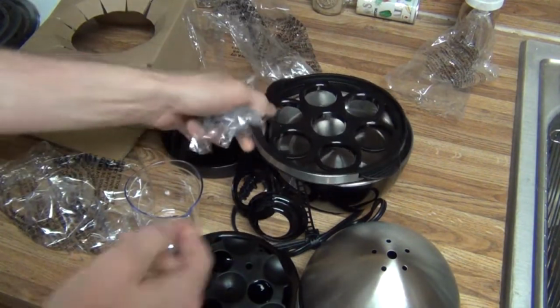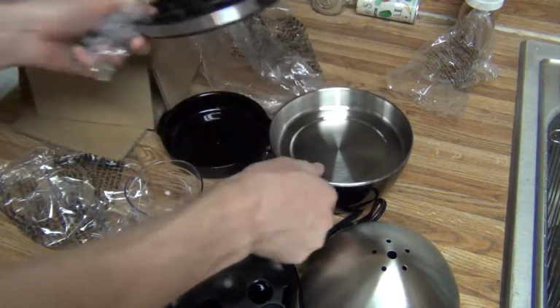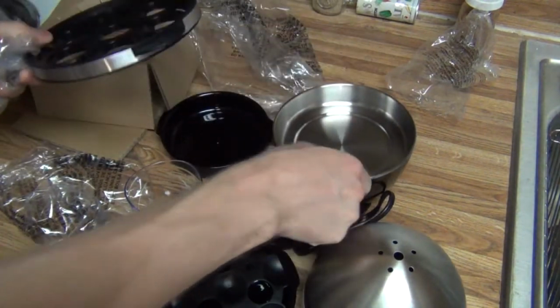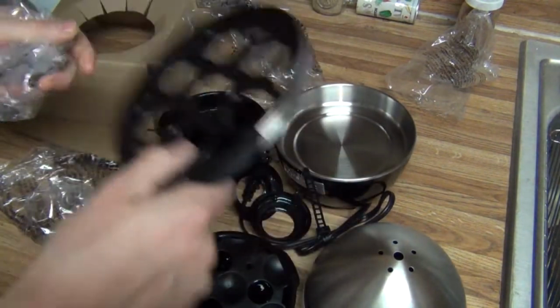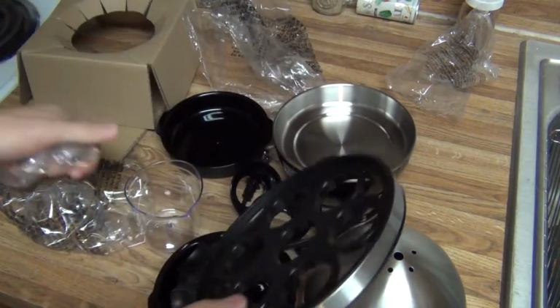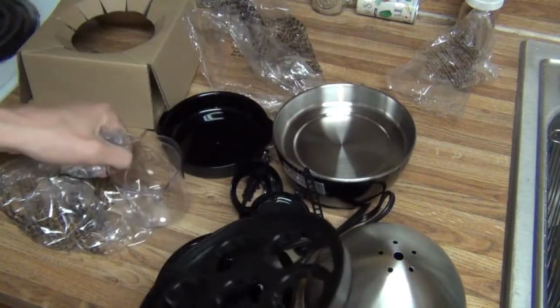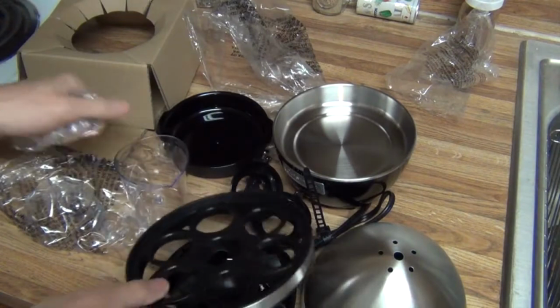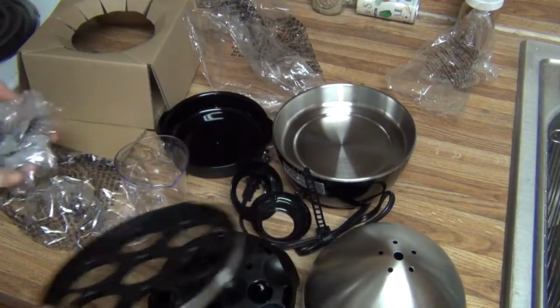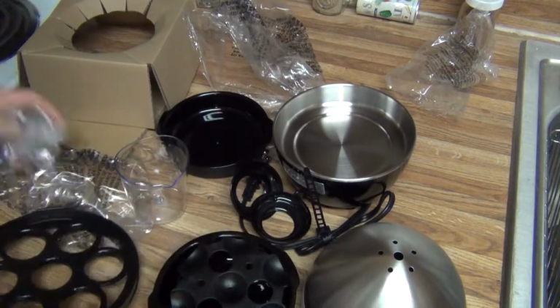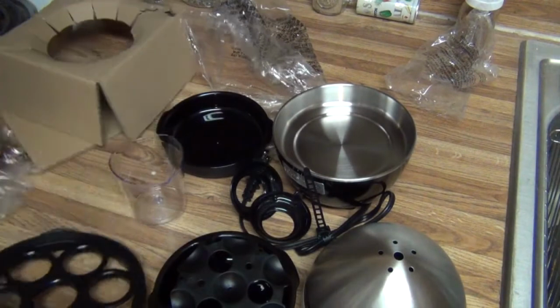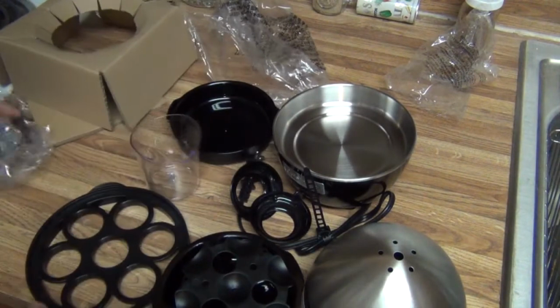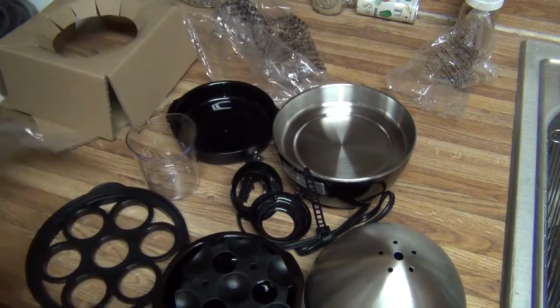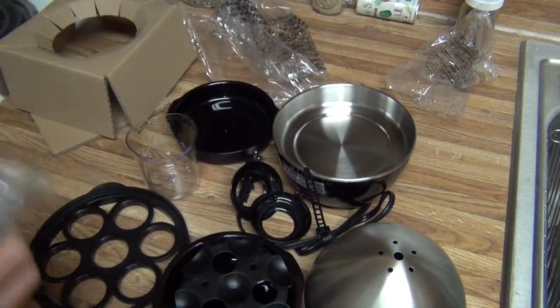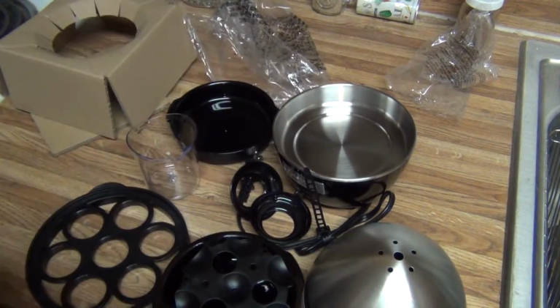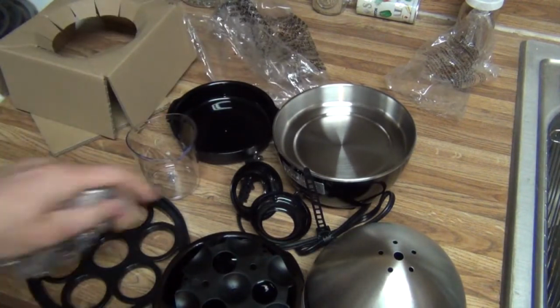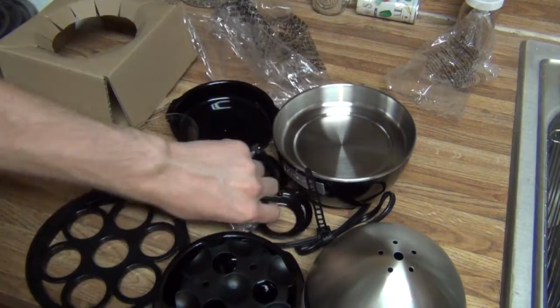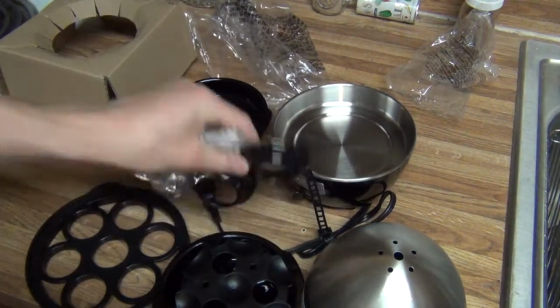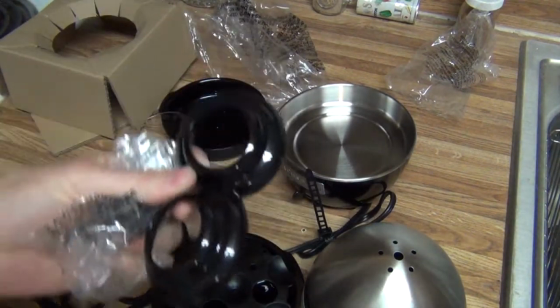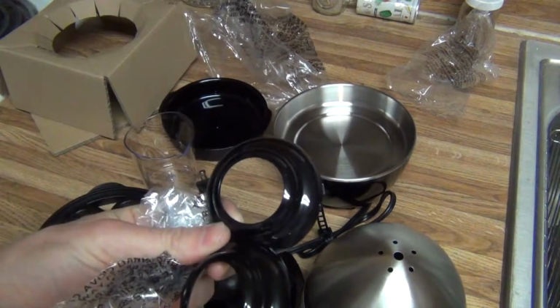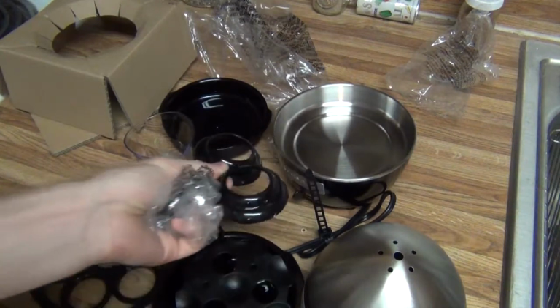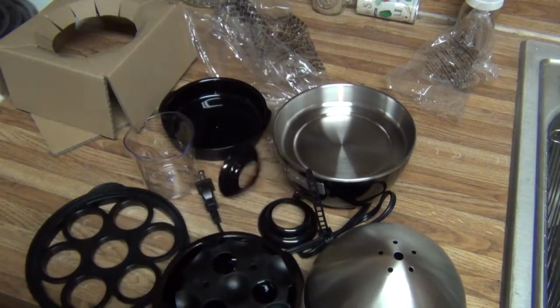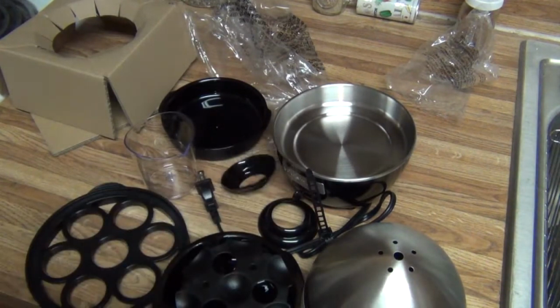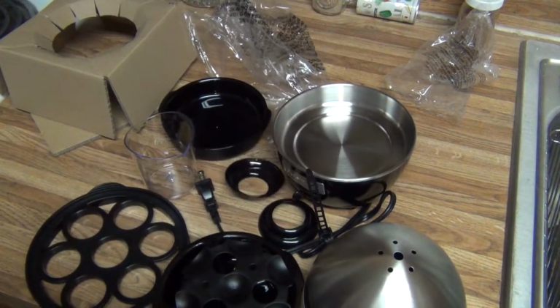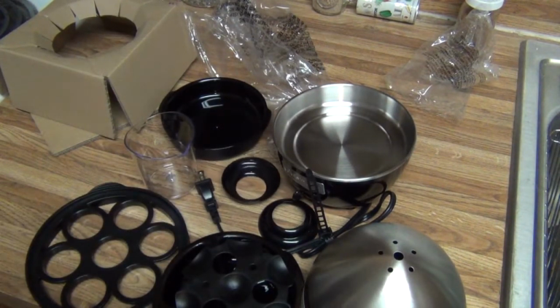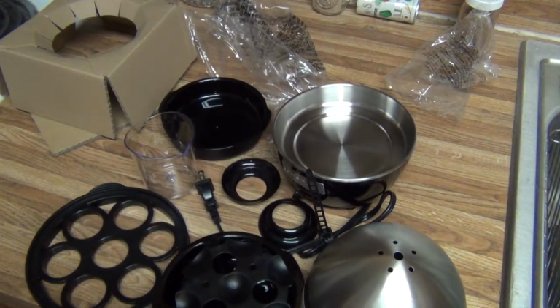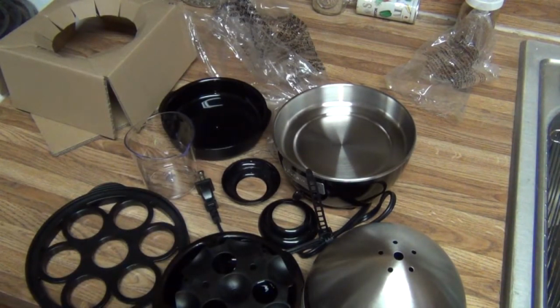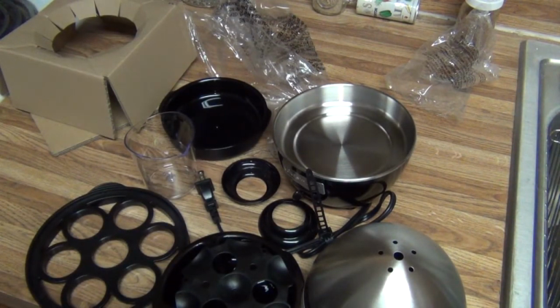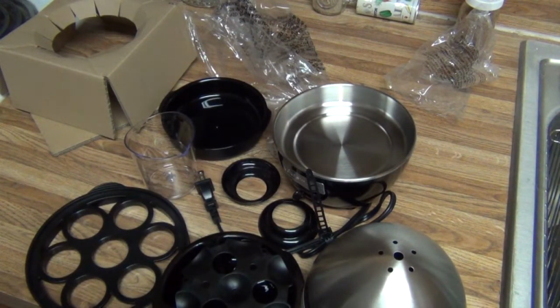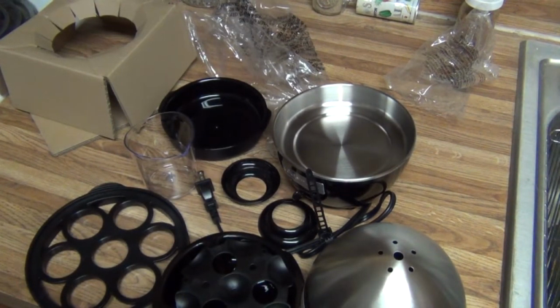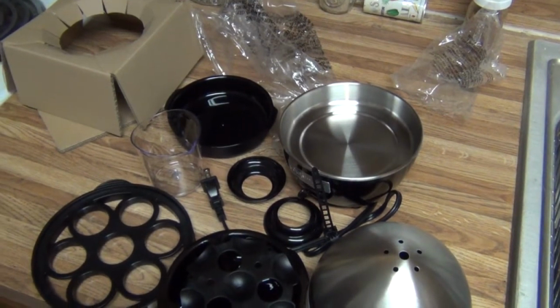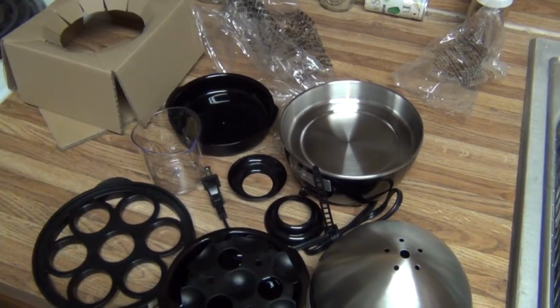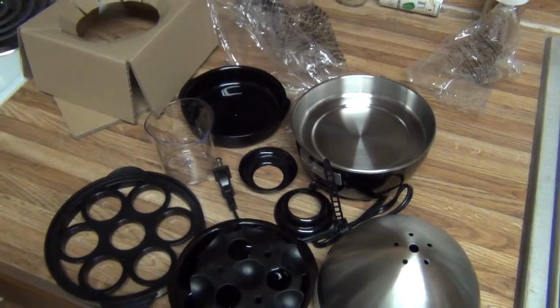Not the base obviously, but the rest of it's dishwasher safe. So I'm going to go ahead and throw it all in the dishwasher and get it washed. And I'll figure out what the hell these are. So we'll do a jump cut and we'll be back to trying to cook some hard-boiled eggs.